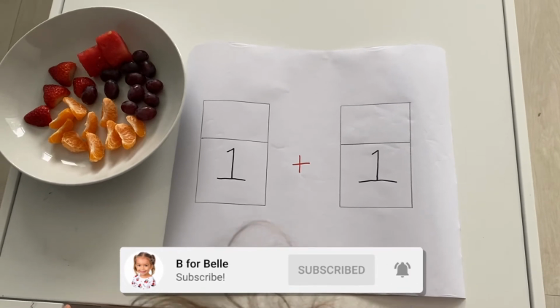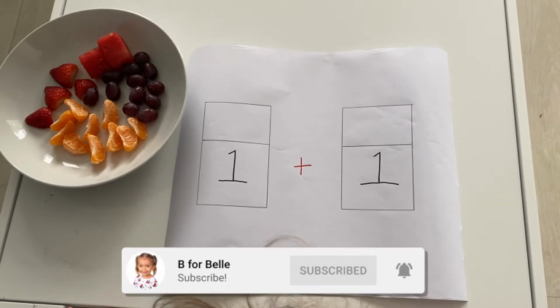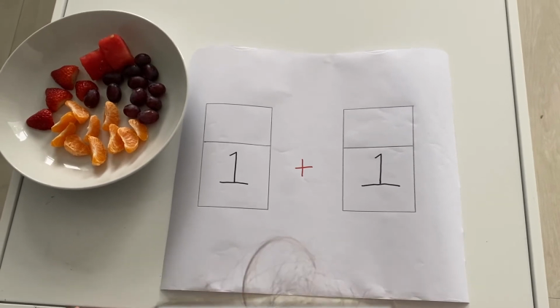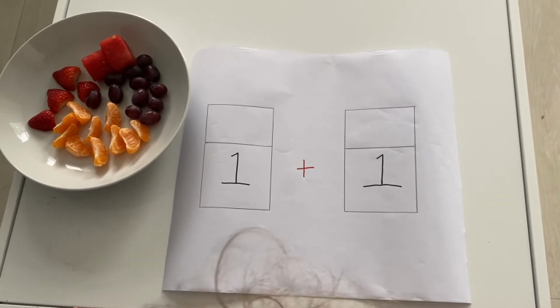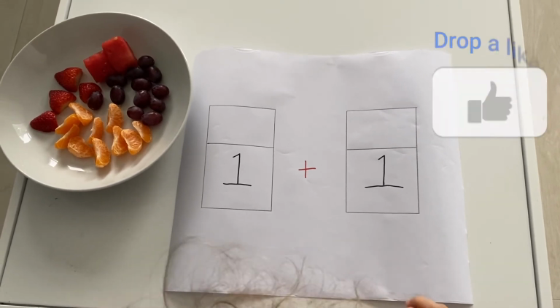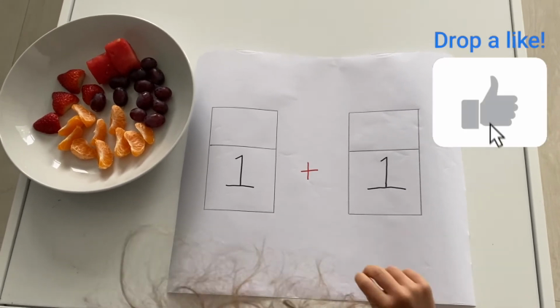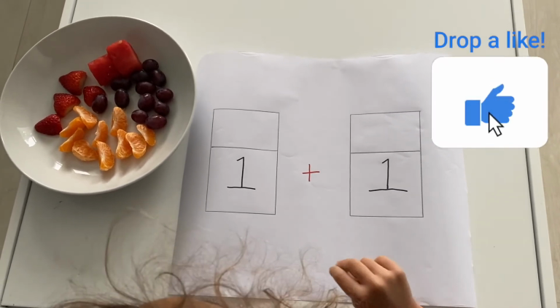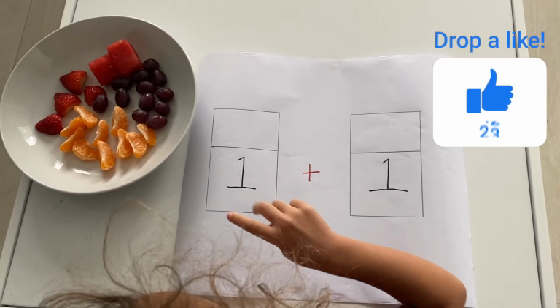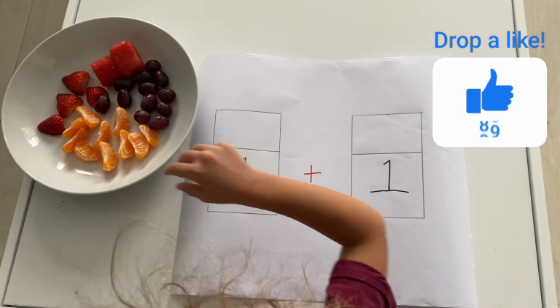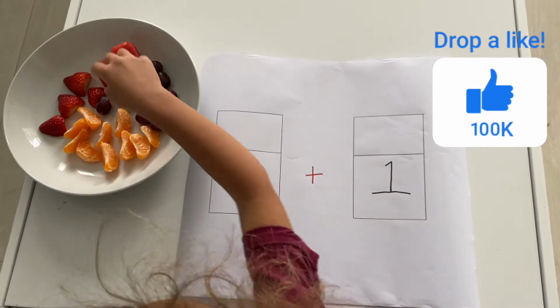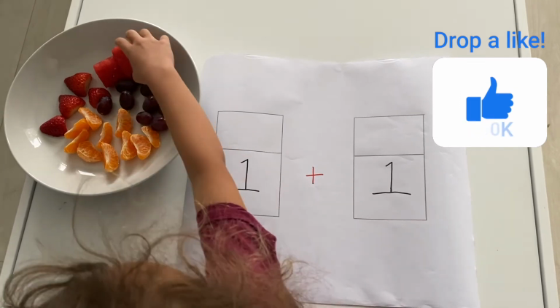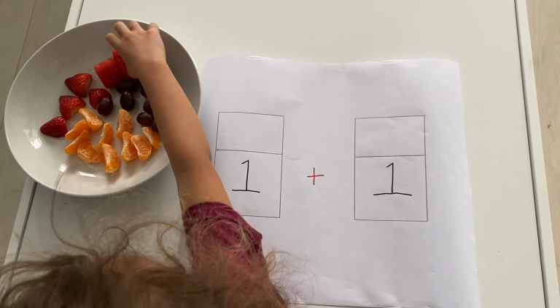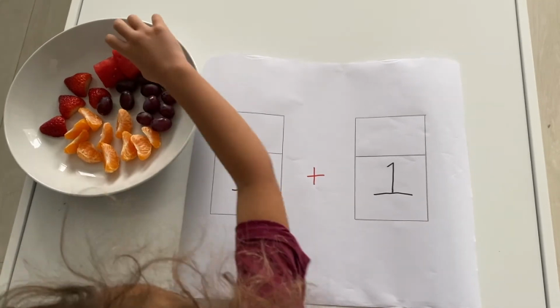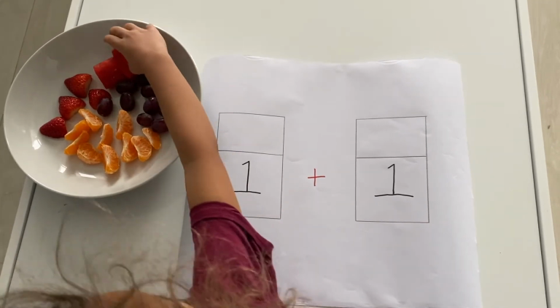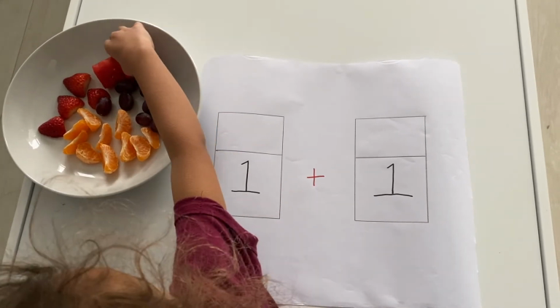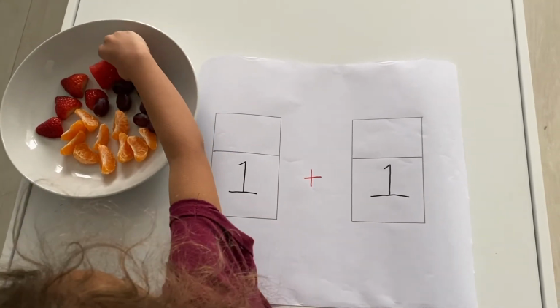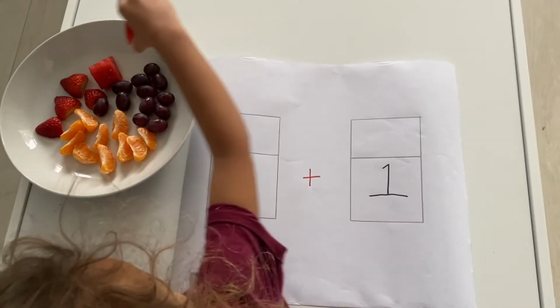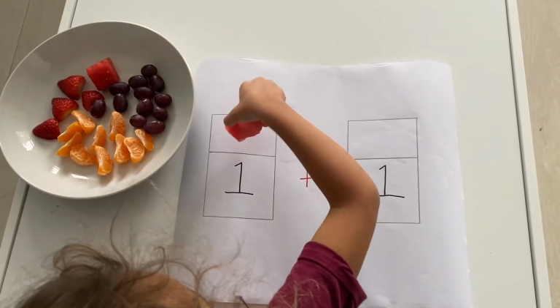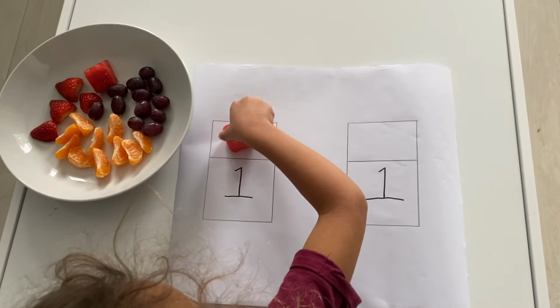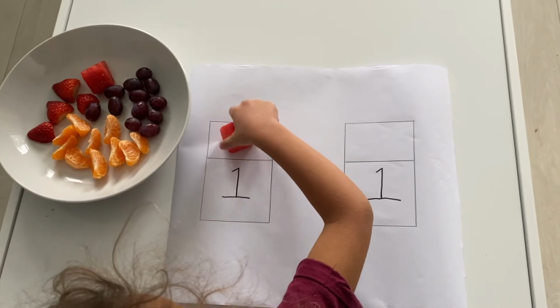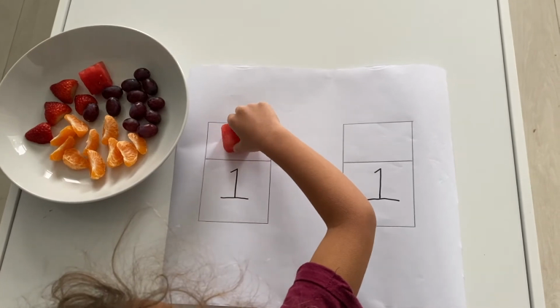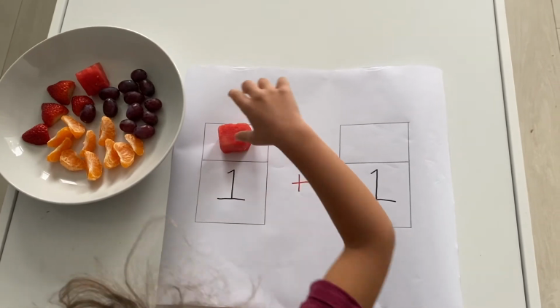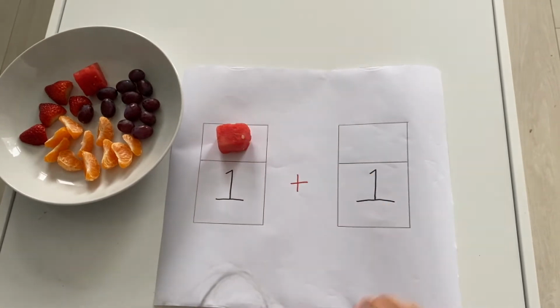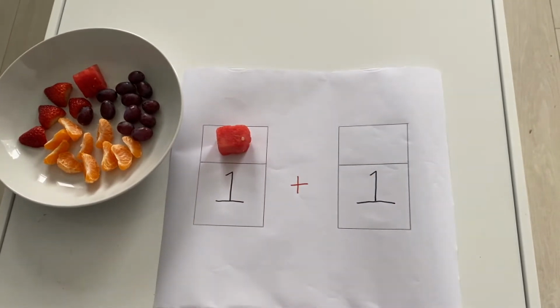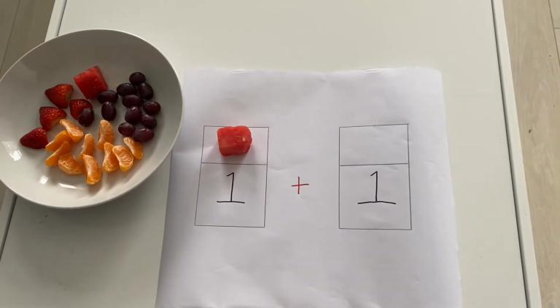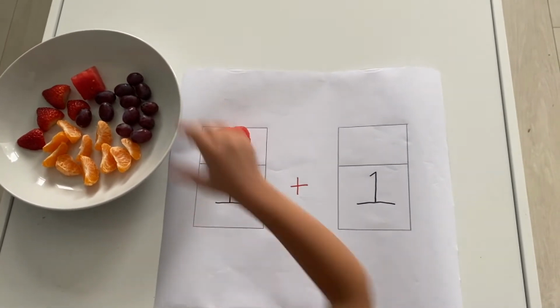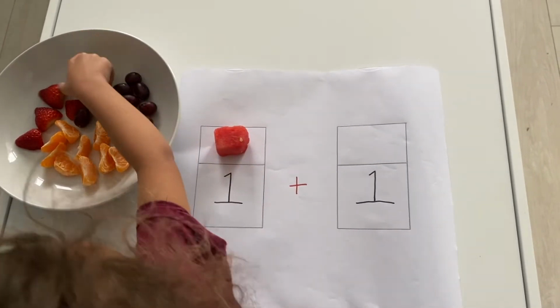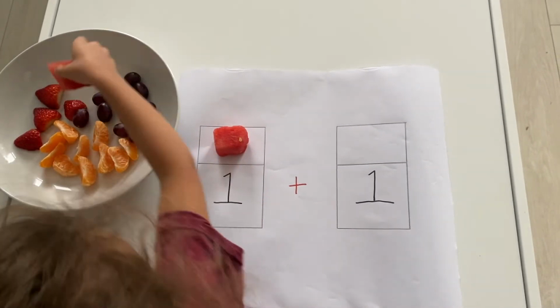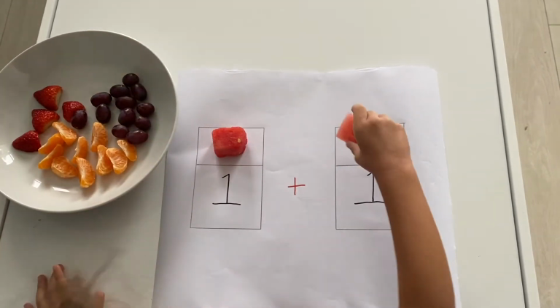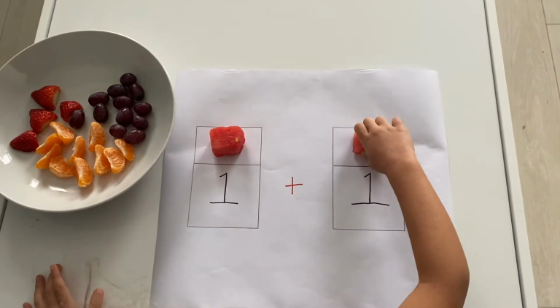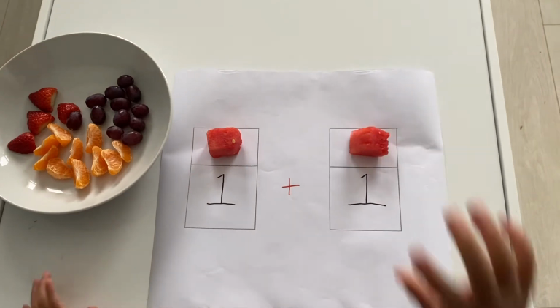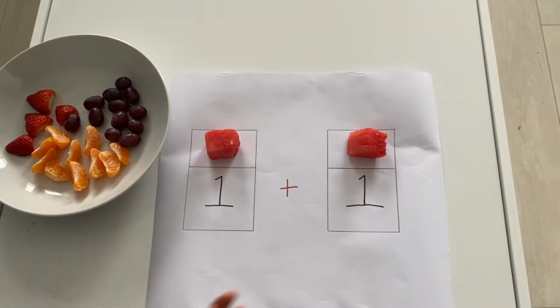Right, what you're gonna do is you're gonna grab the watermelon. Okay? So look at your little treats, your little snacks you've got. So one watermelon — pick up one. I'm gonna see if you just do it. Pick up one. Put one there. Good. That's one, isn't it? Now get the other bit of watermelon and put another one — one, two. Good.